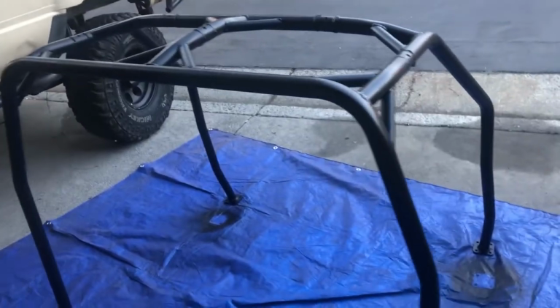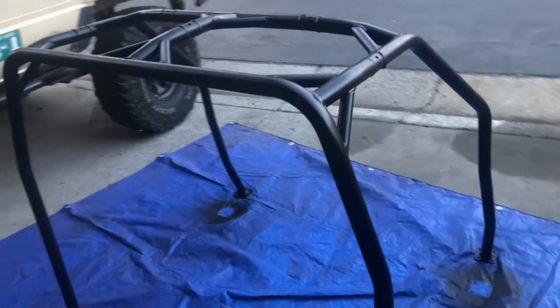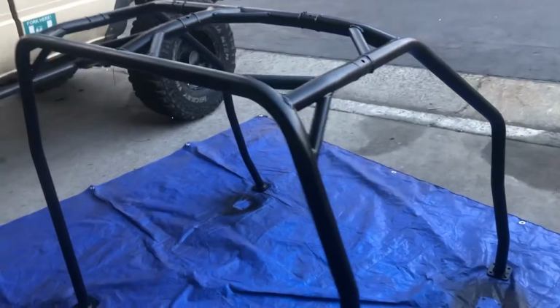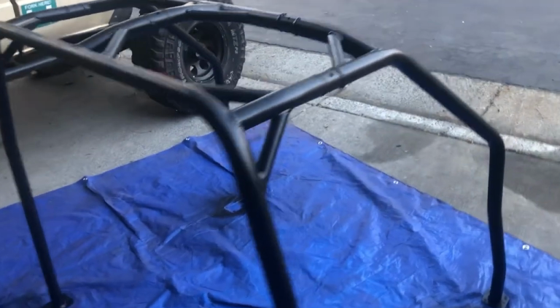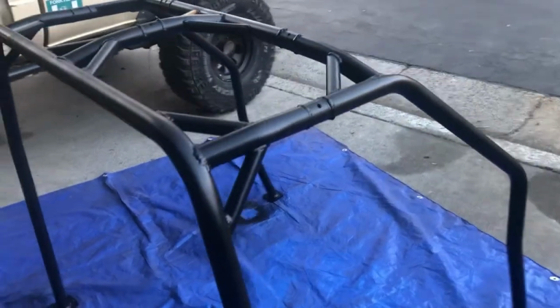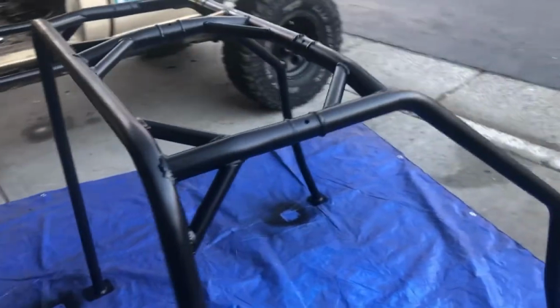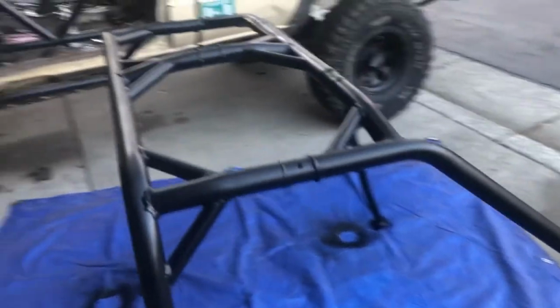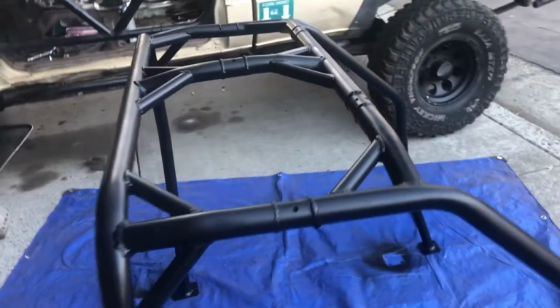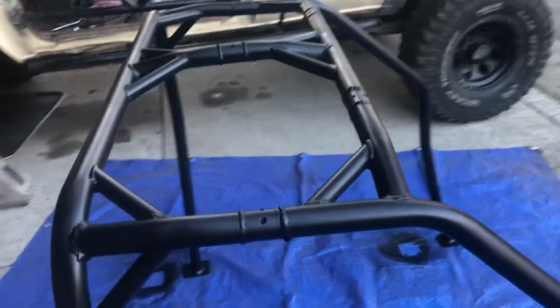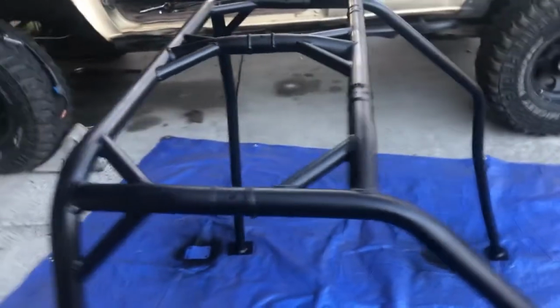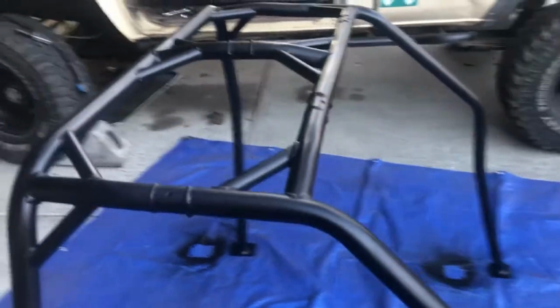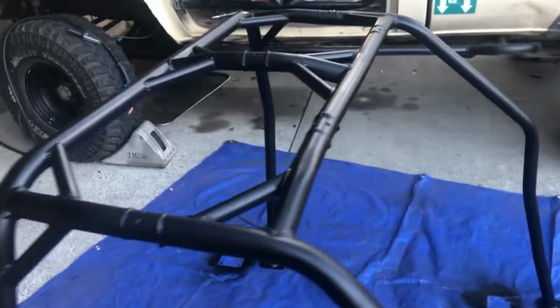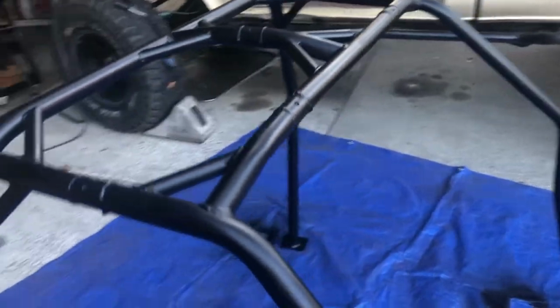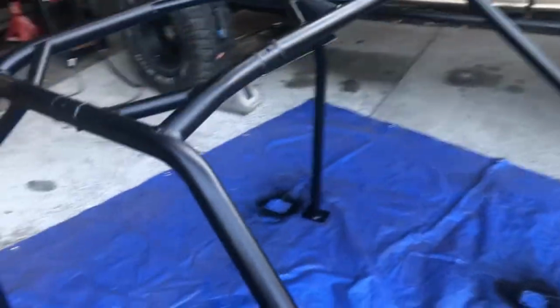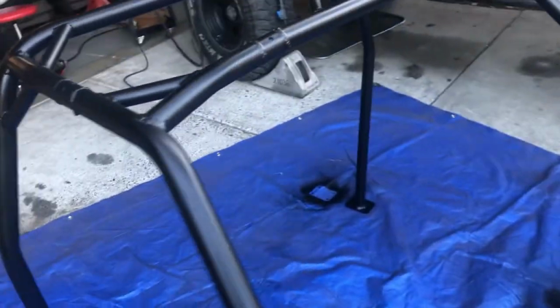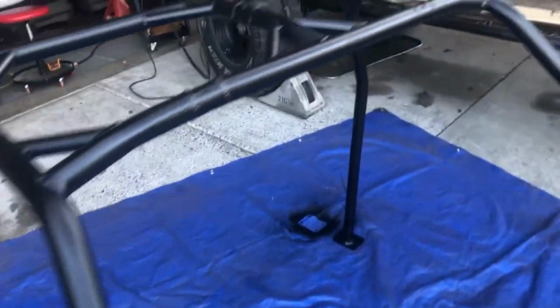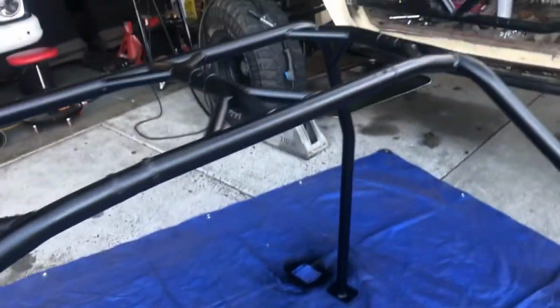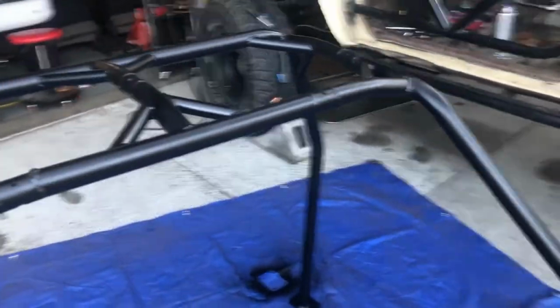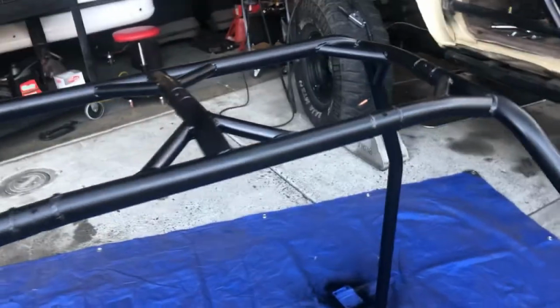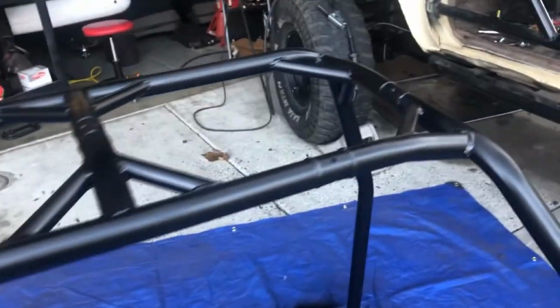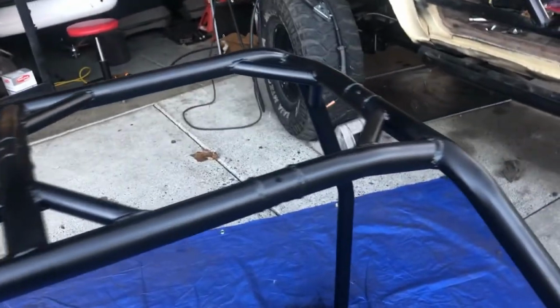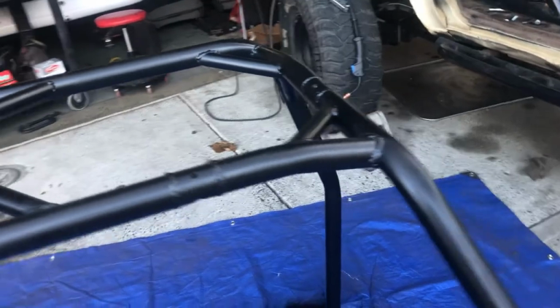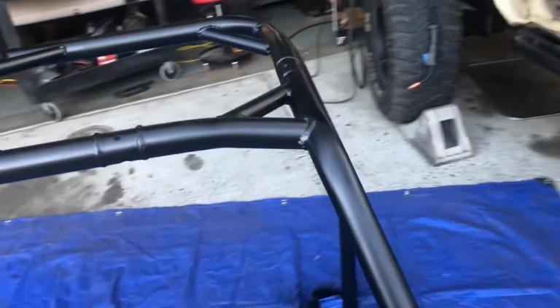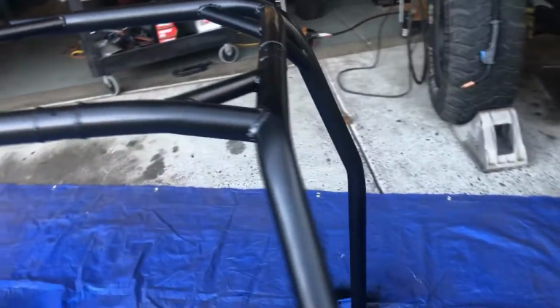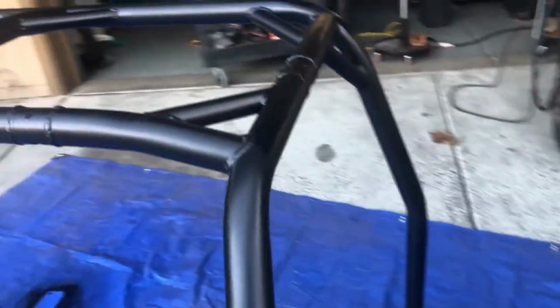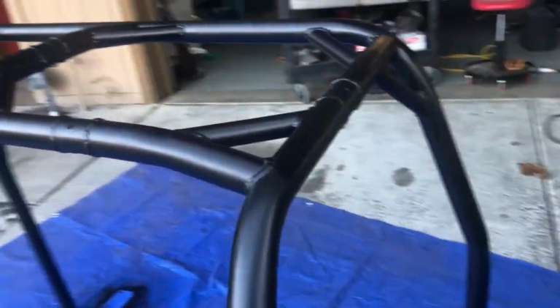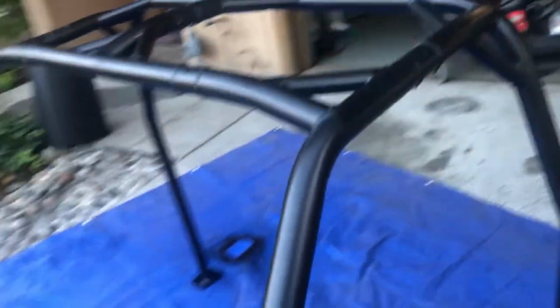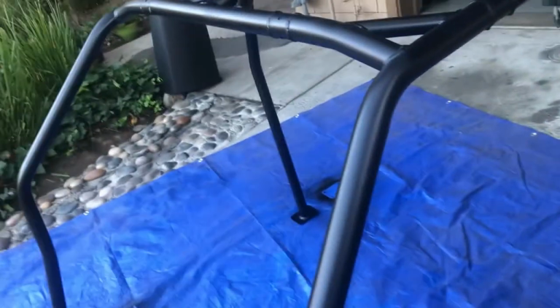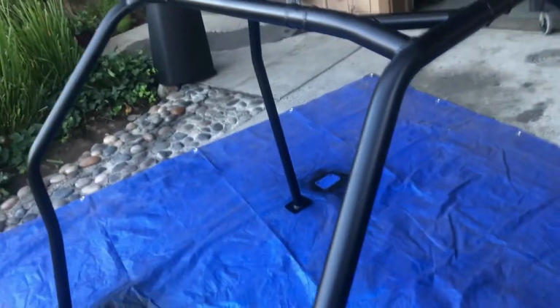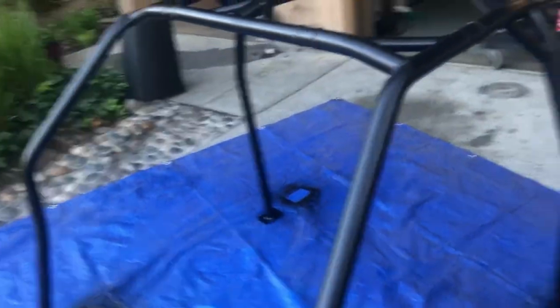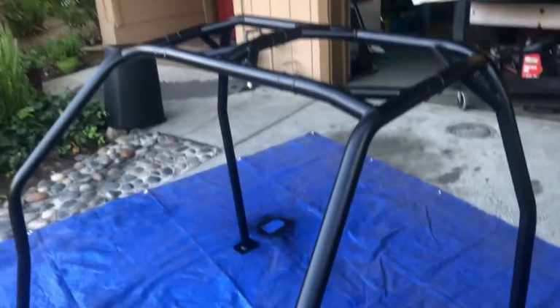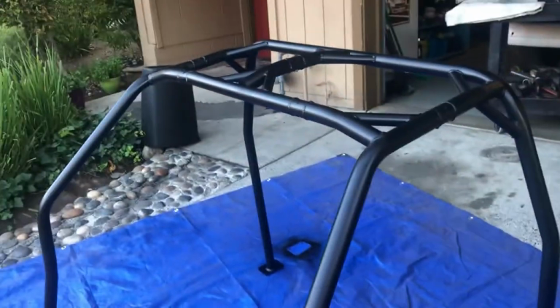Here's the cage fully painted and done with all the gussets in. Not bad — just gotta install it in the truck now.